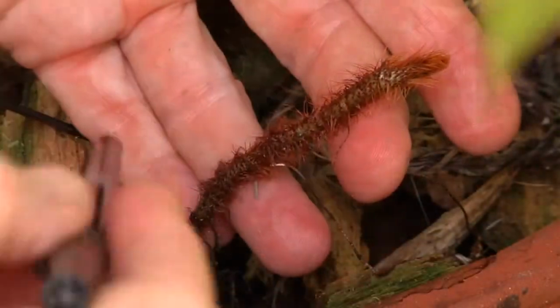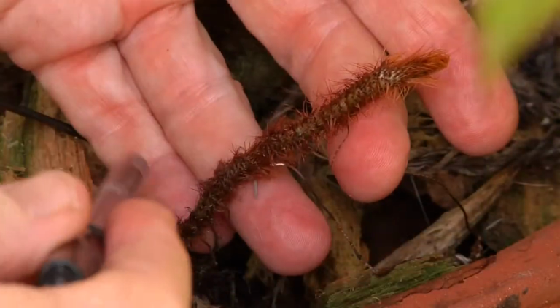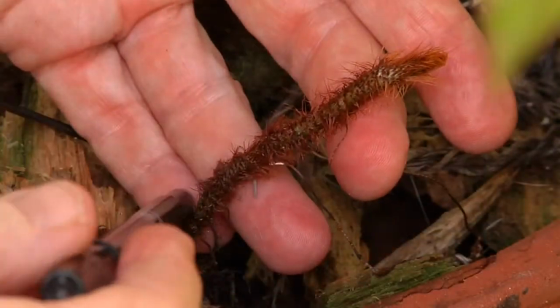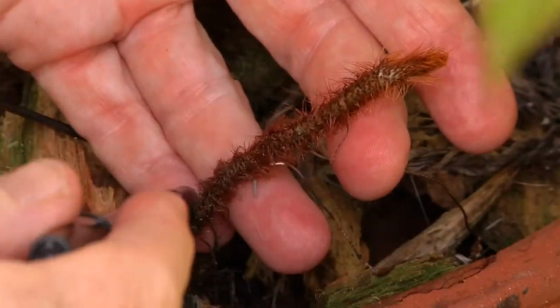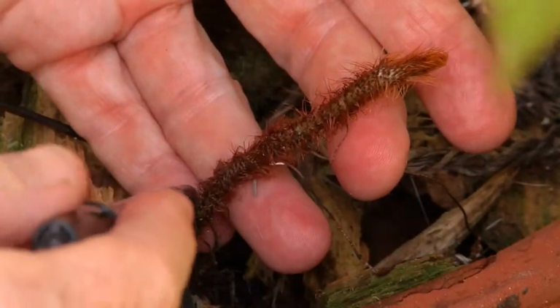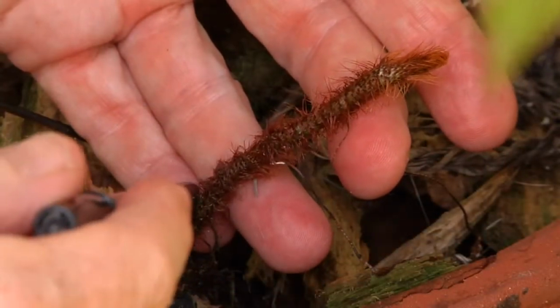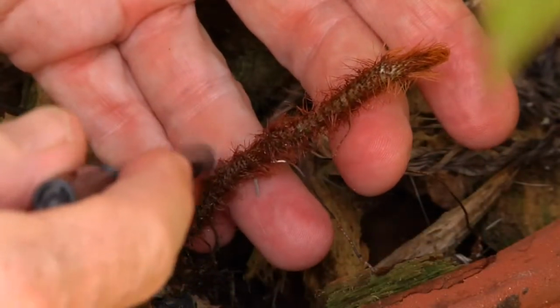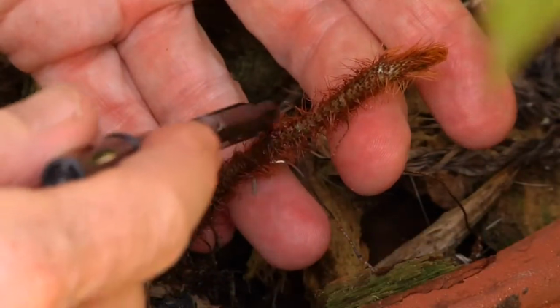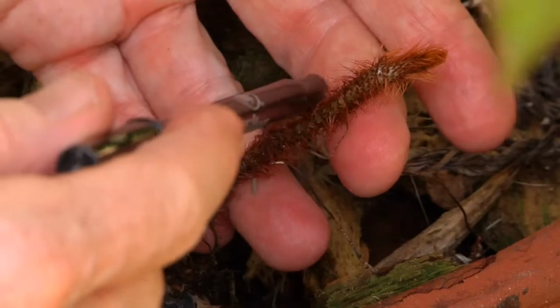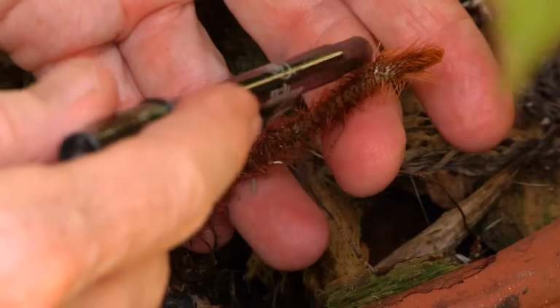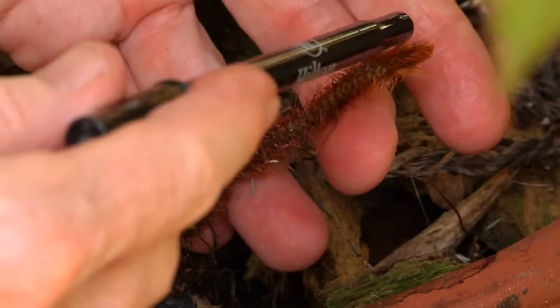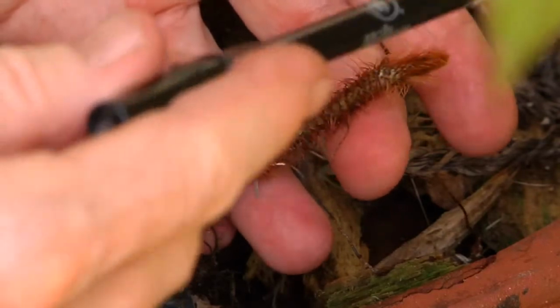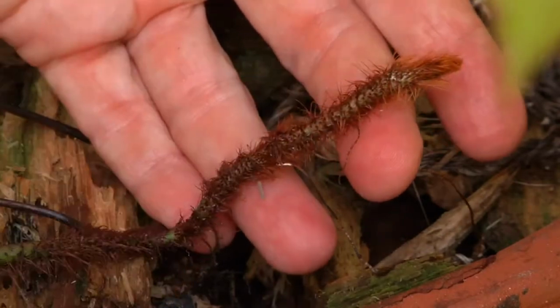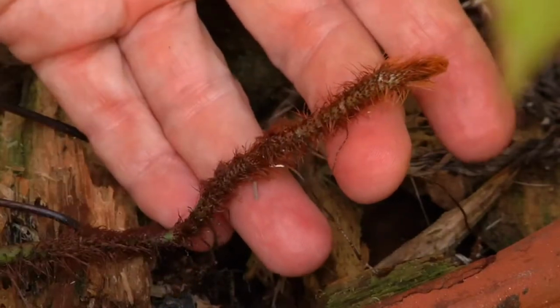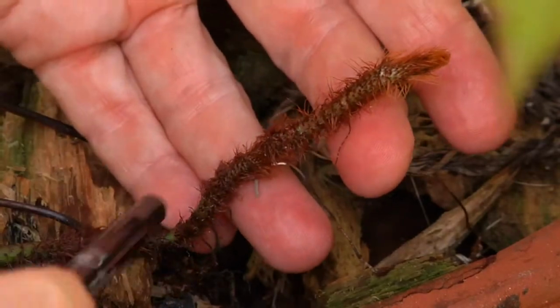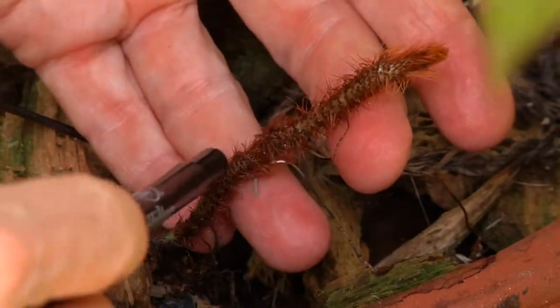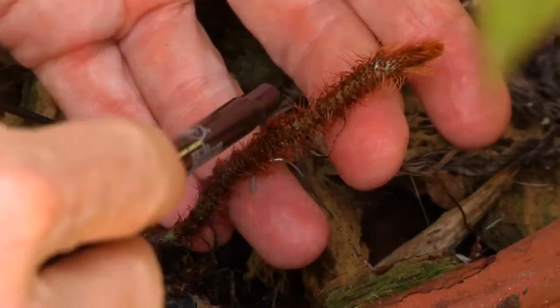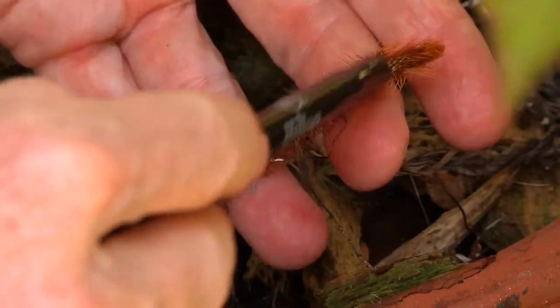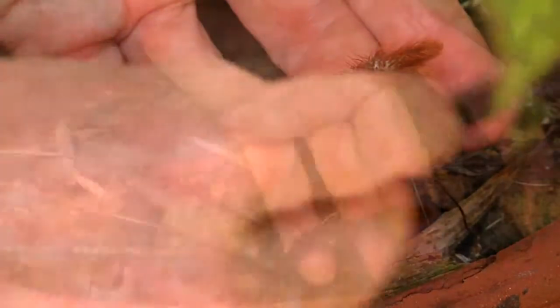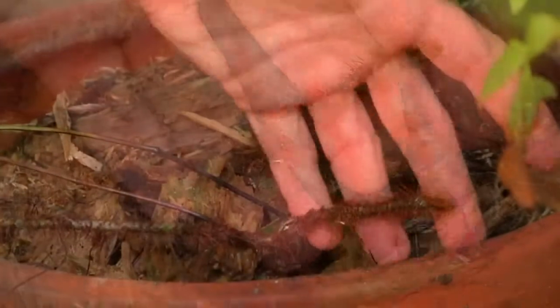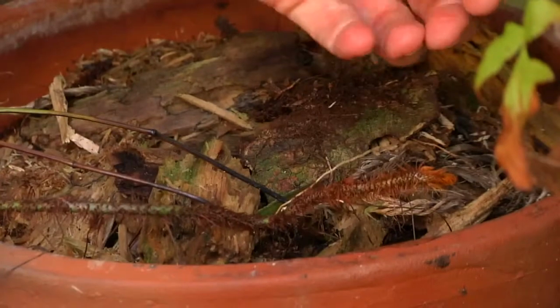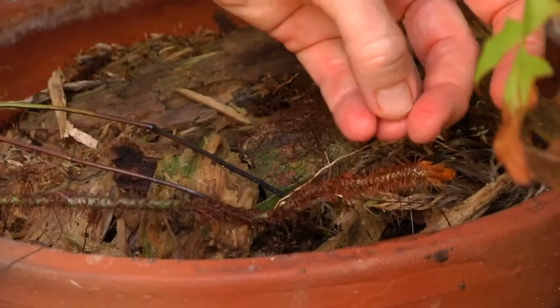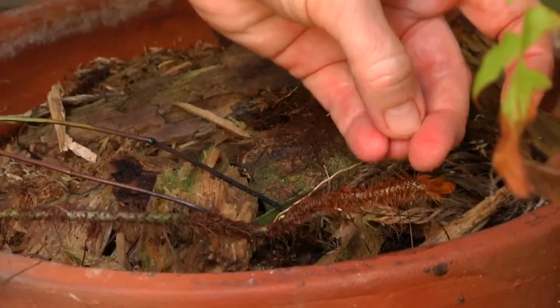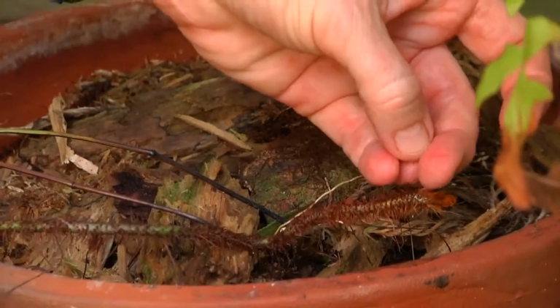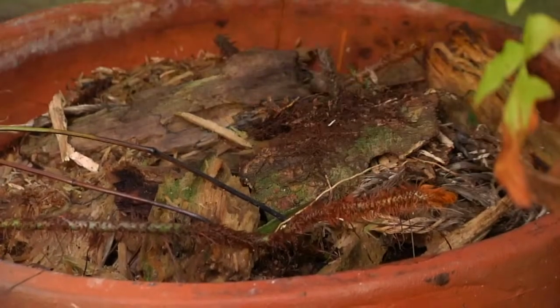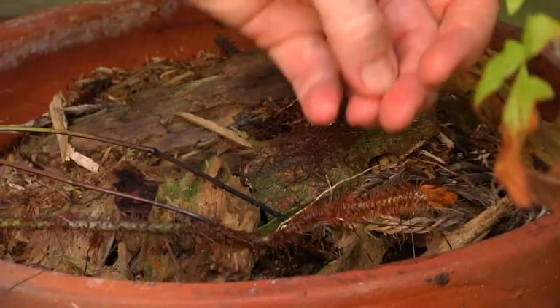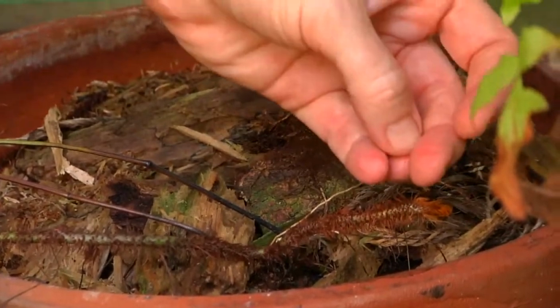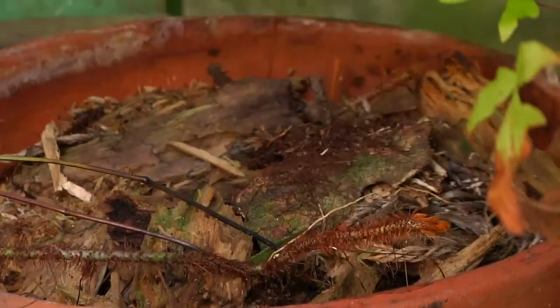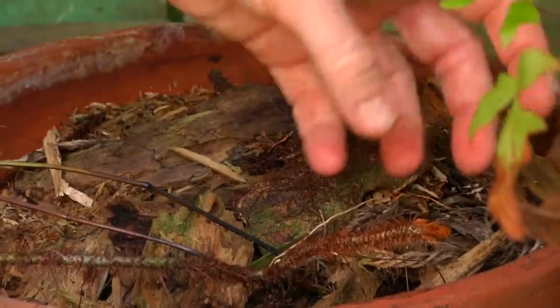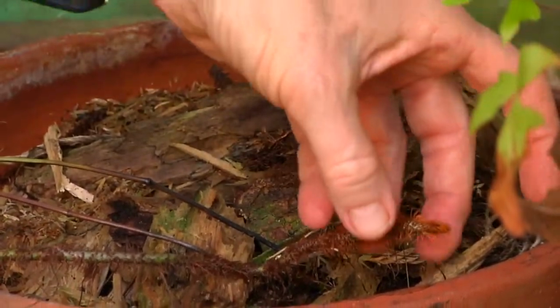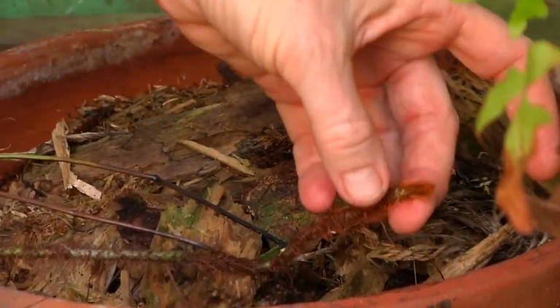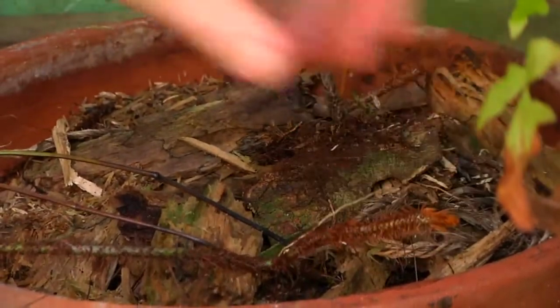Another method of reproduction for ferns involves these creeping rhizomes, and this is vegetative reproduction. These rhizomes zip along the ground or just under the ground, and then little plants will shoot up from those rhizomes.